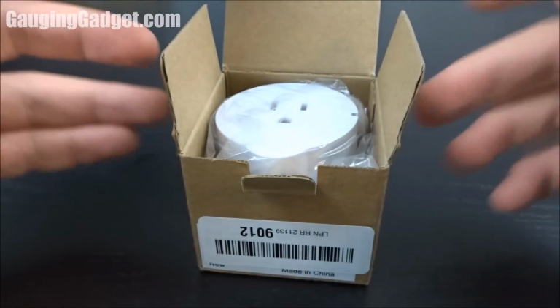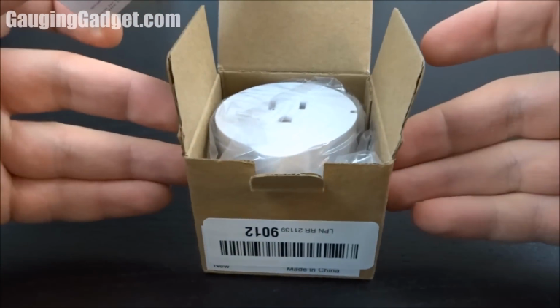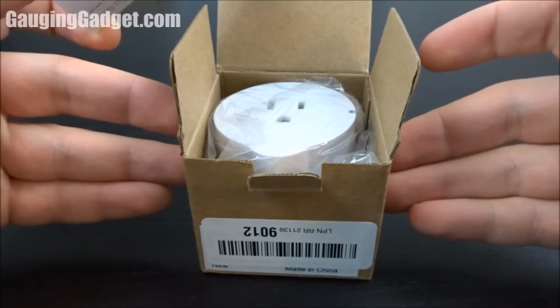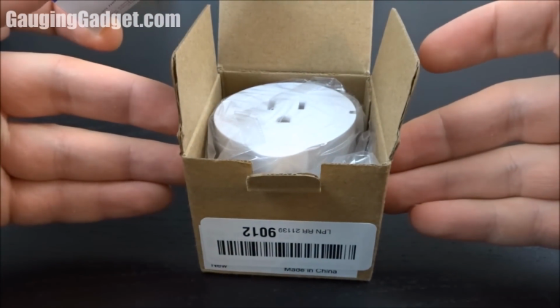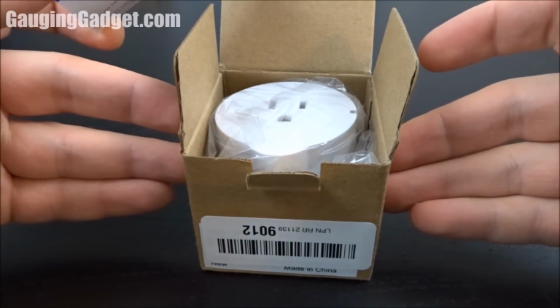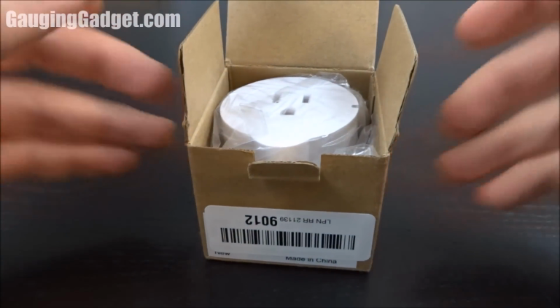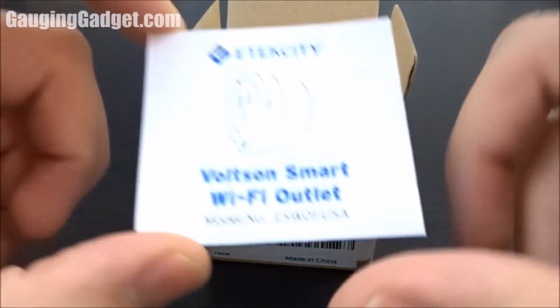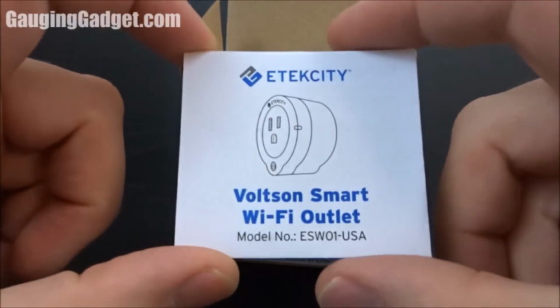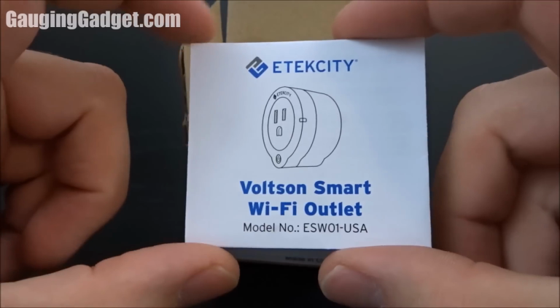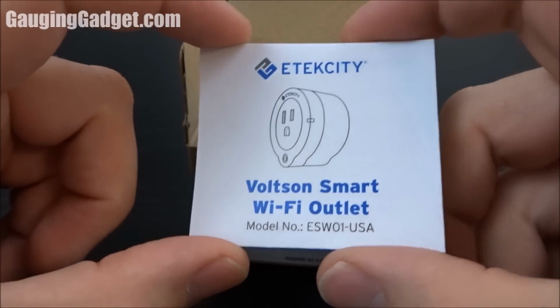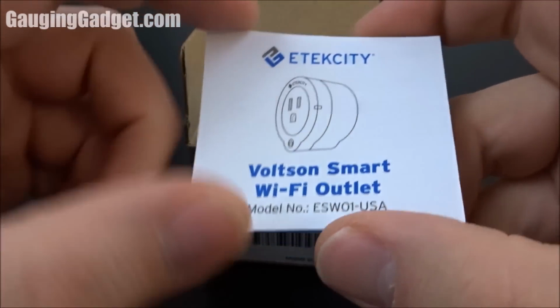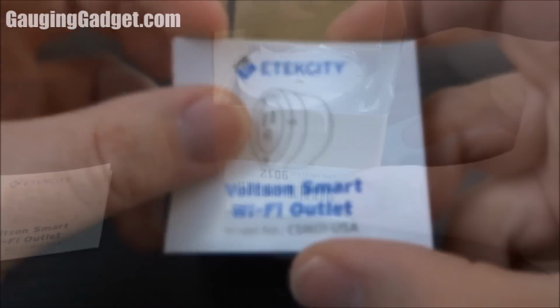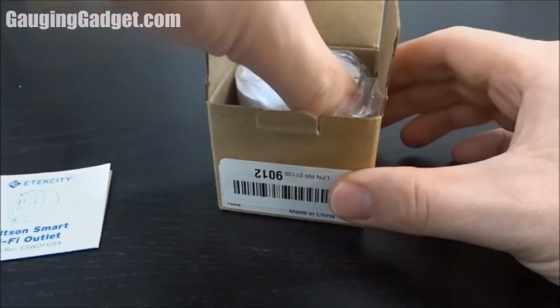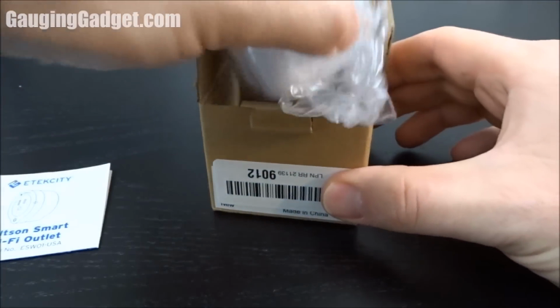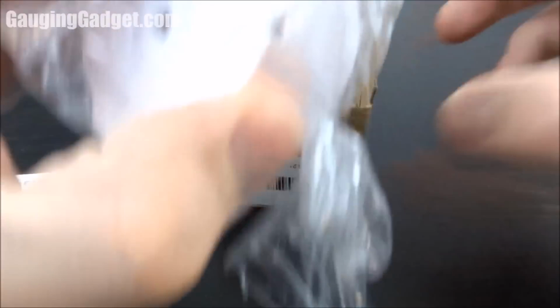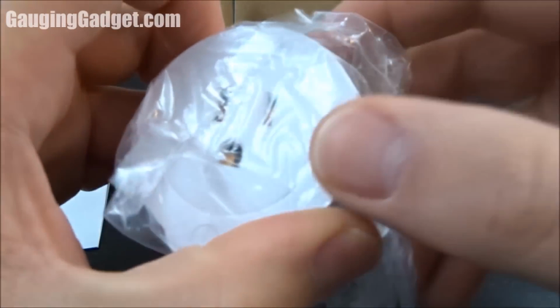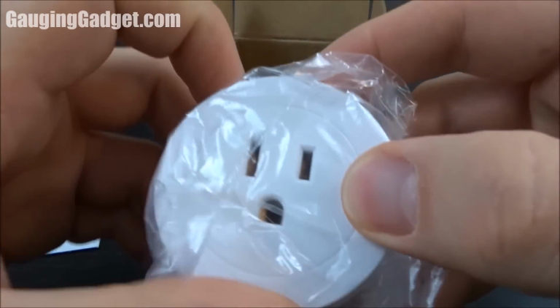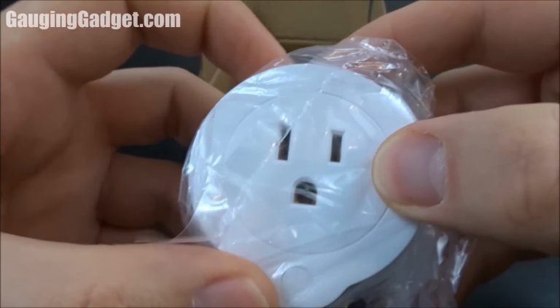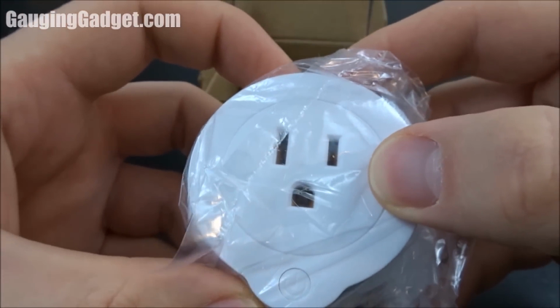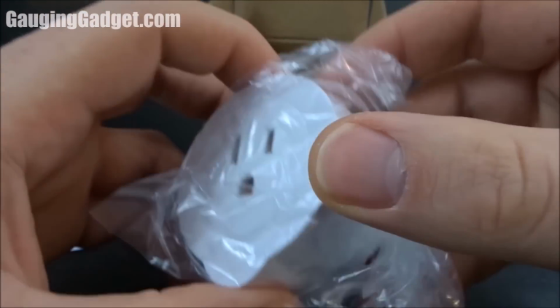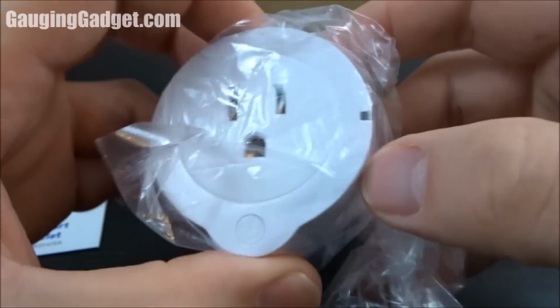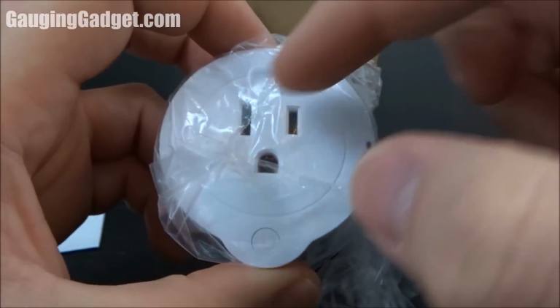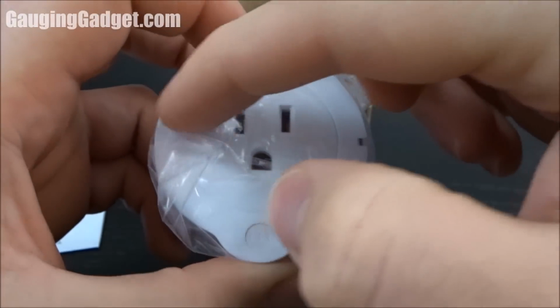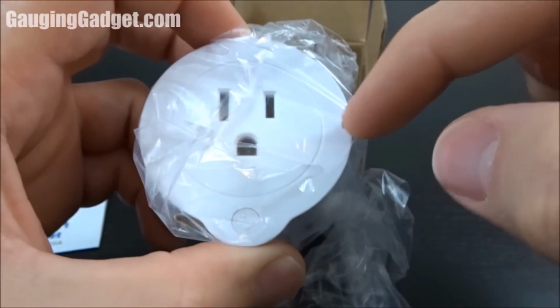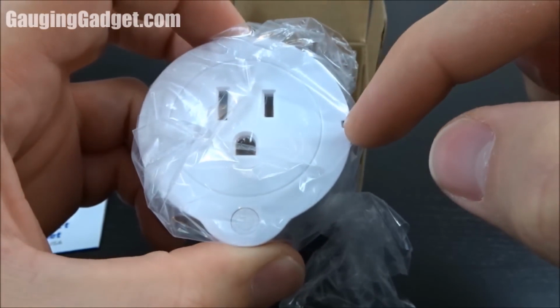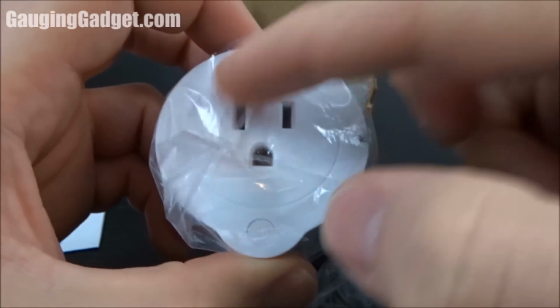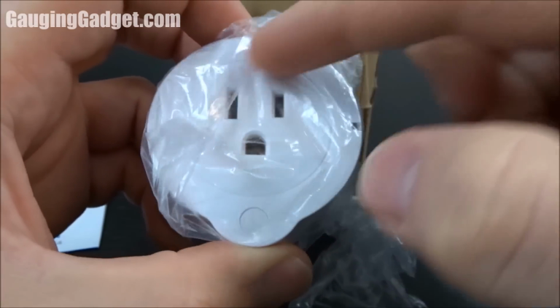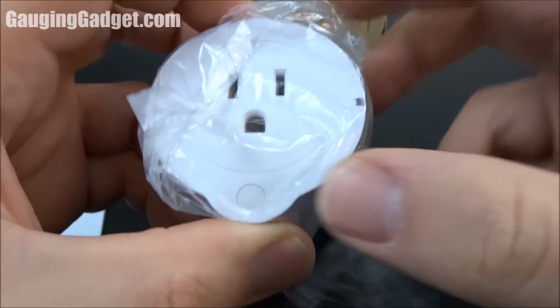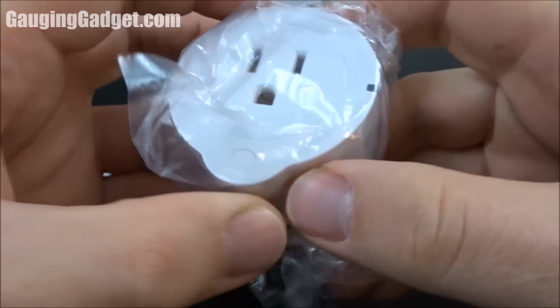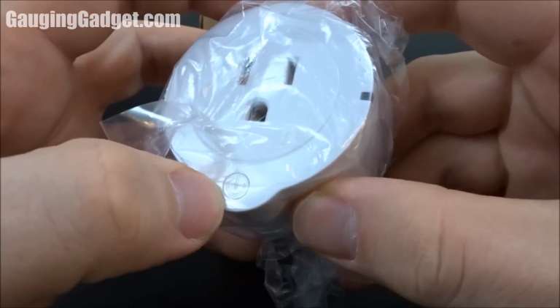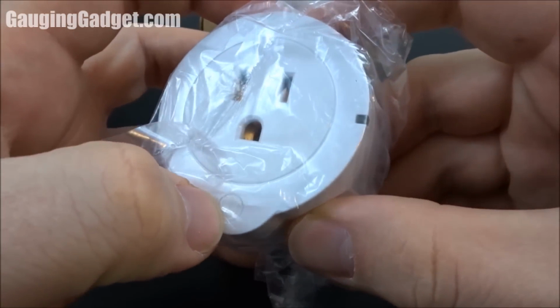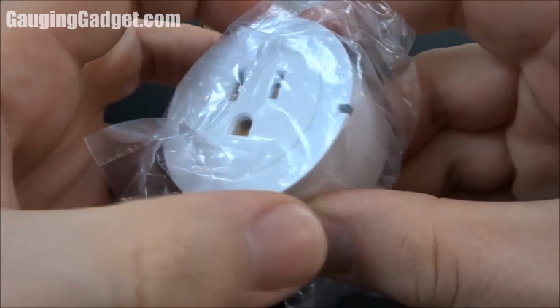It comes in a cardboard box, which I like because it is recyclable. You have a little owner's manual here. We have the device here, and as you can see it's actually pretty small — only about maybe two inches wide, and it's a circle. You have a little power plug at the bottom.